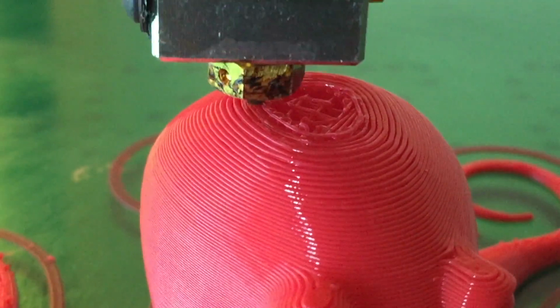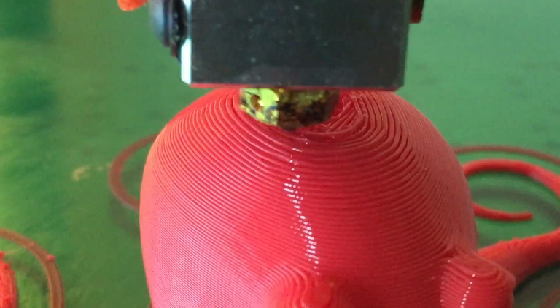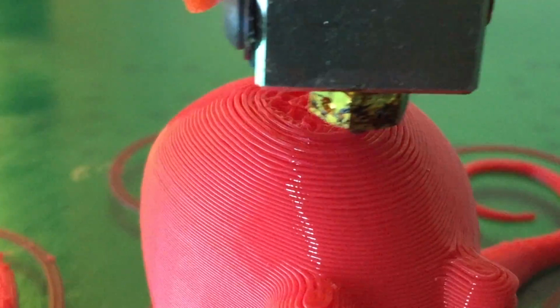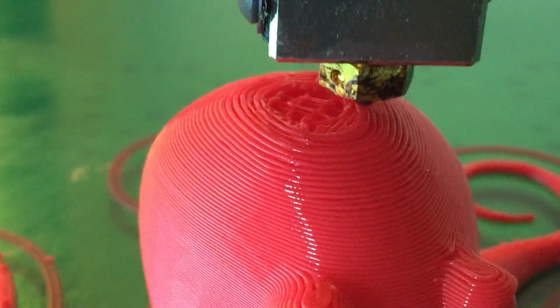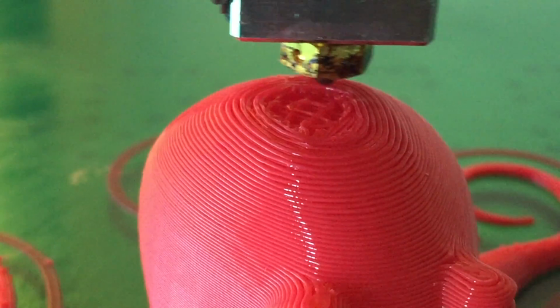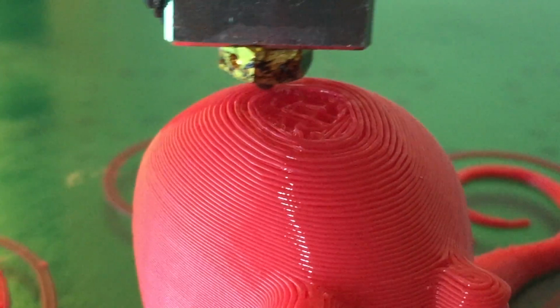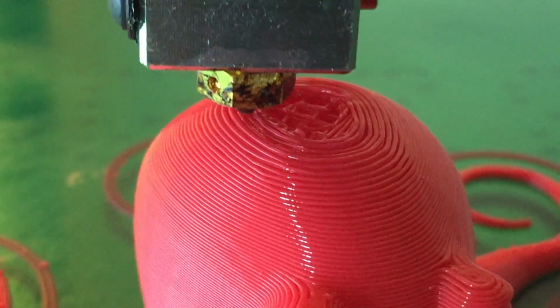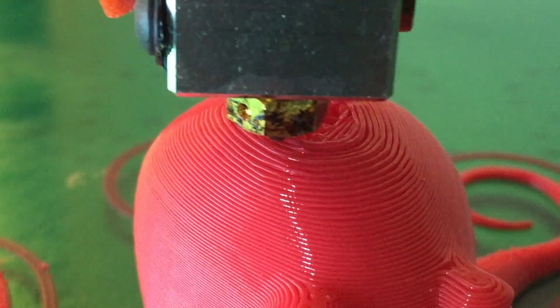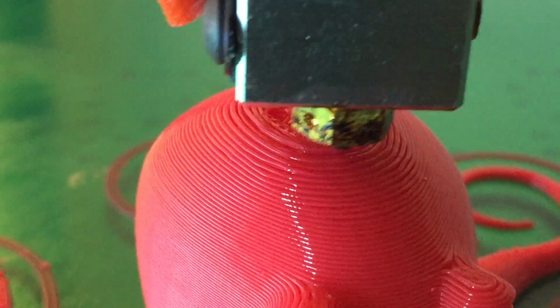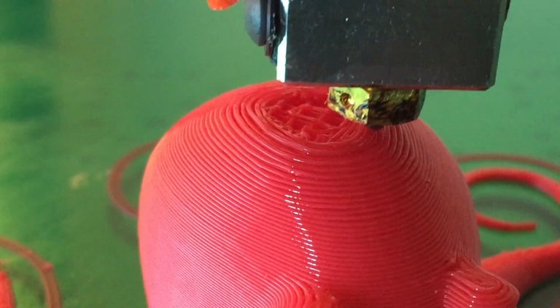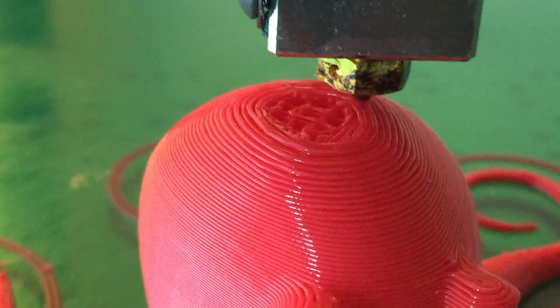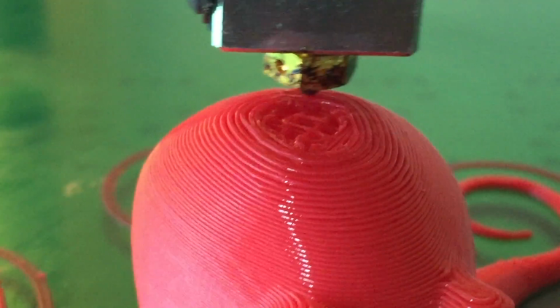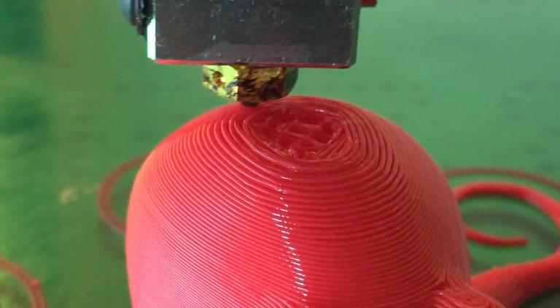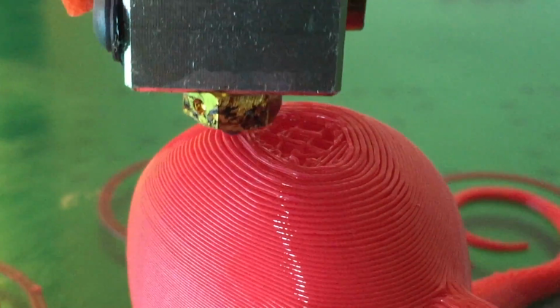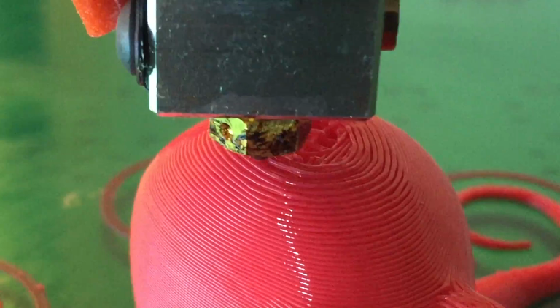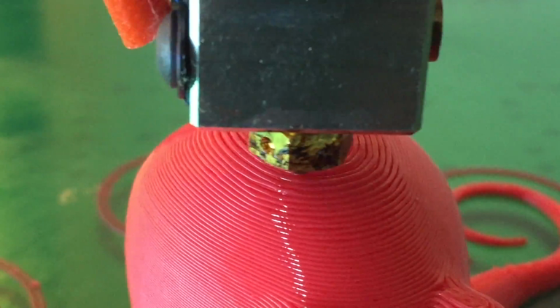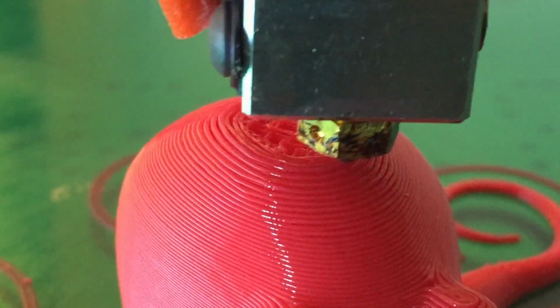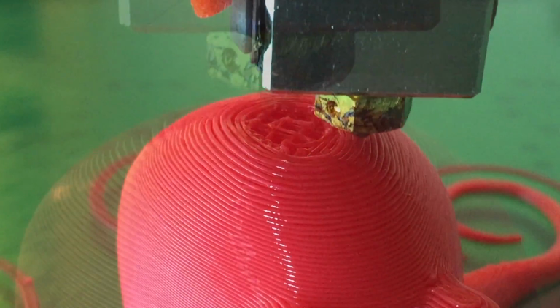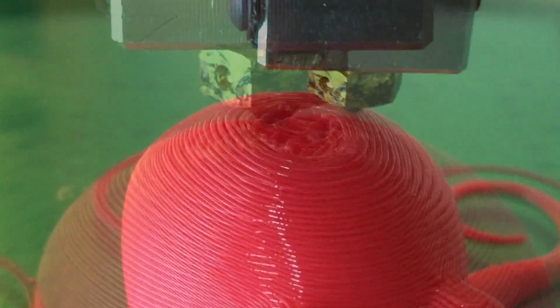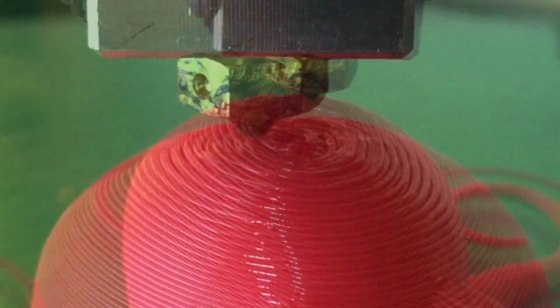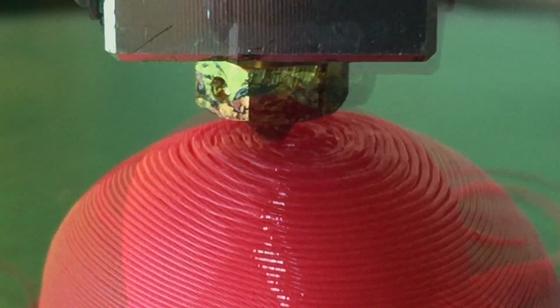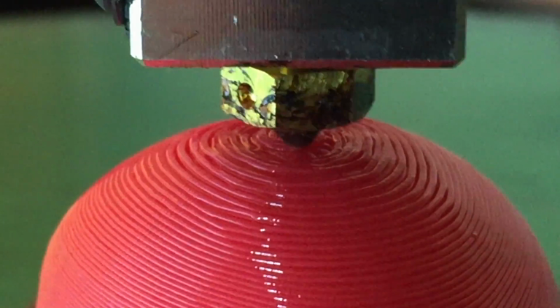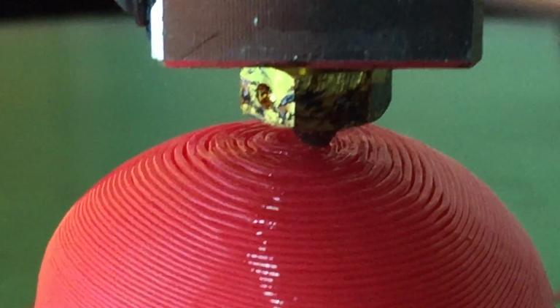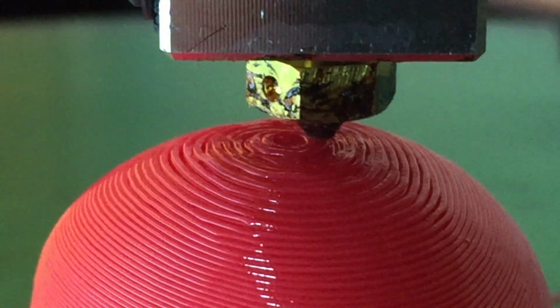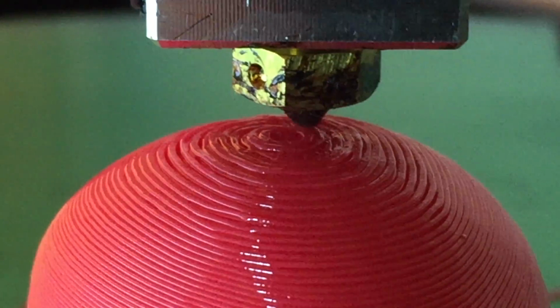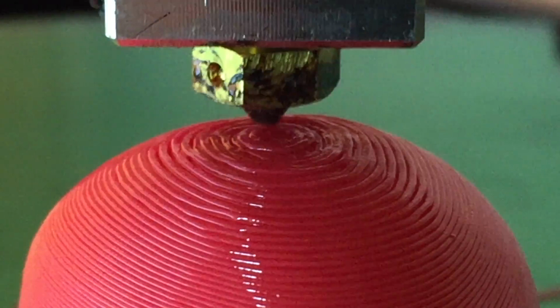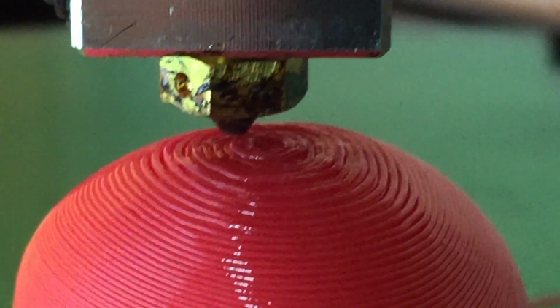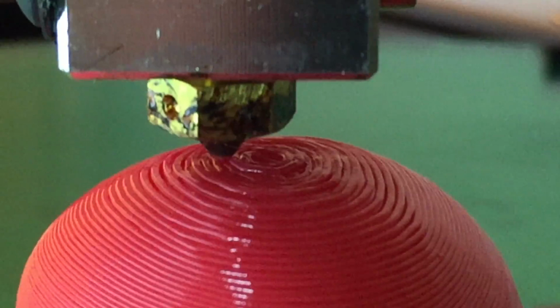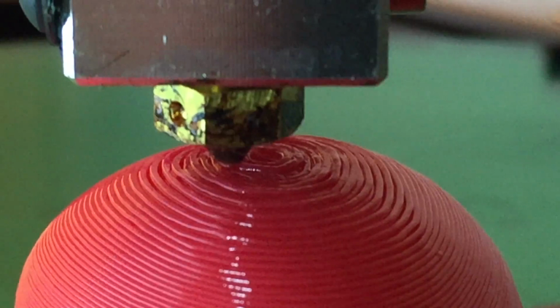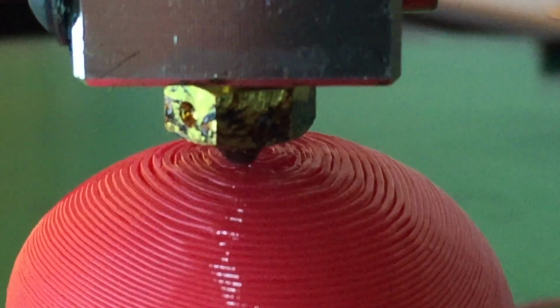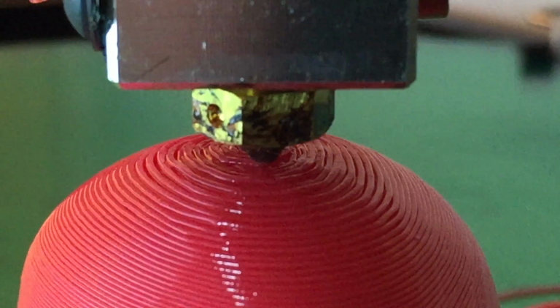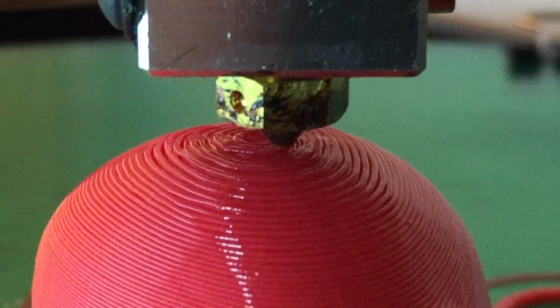What makes this extruder special is its ability to print Ninjaflex and other flexible thermoplastic filaments. It does not use a Bowden tube, which interferes with printing flexible materials.